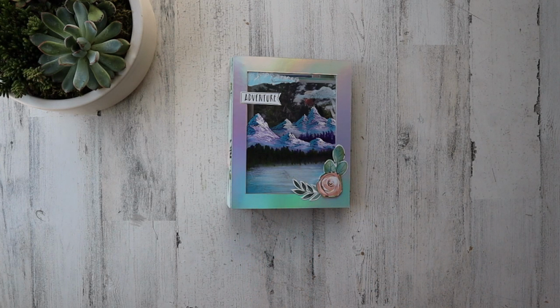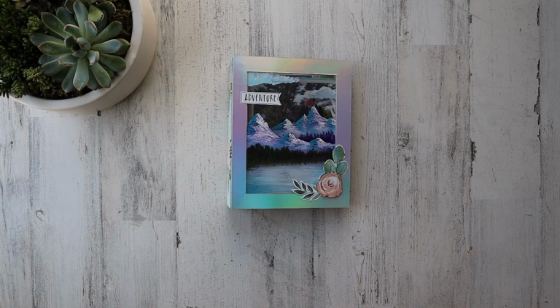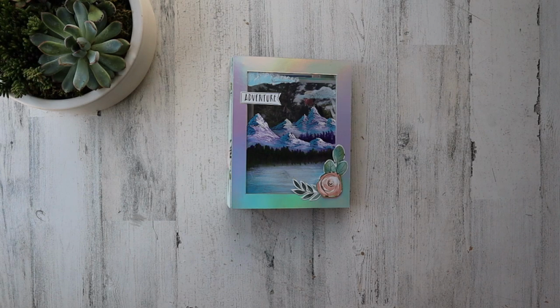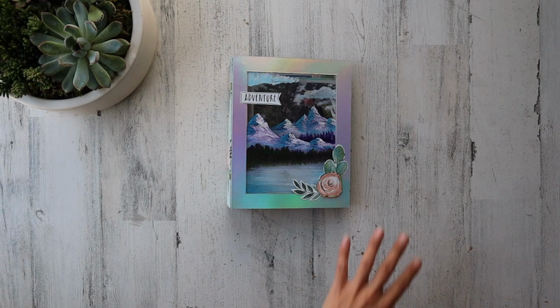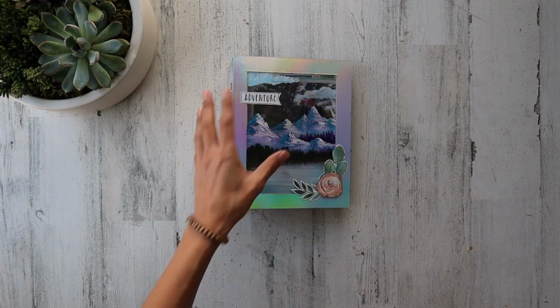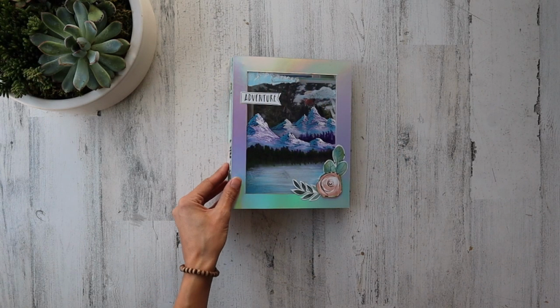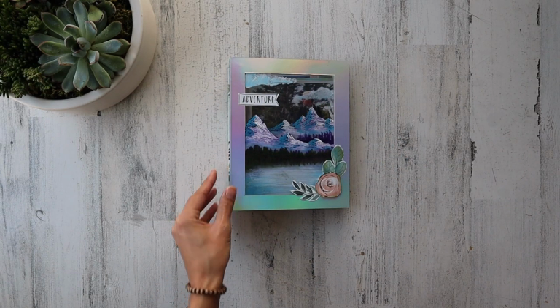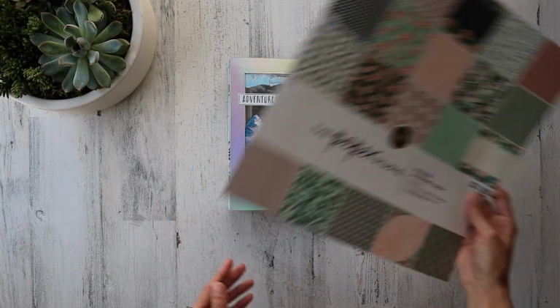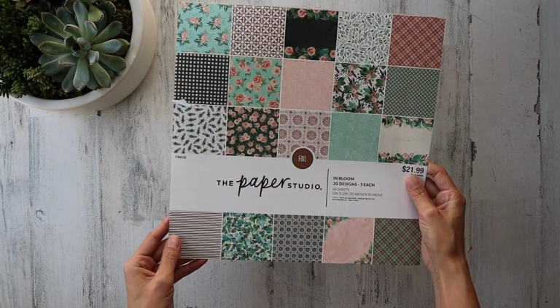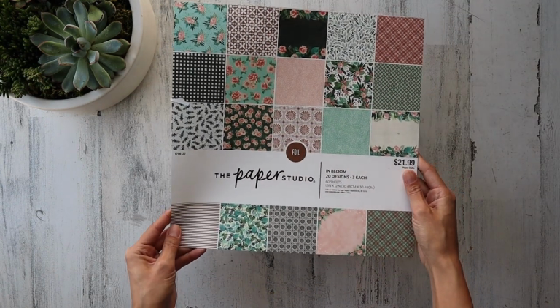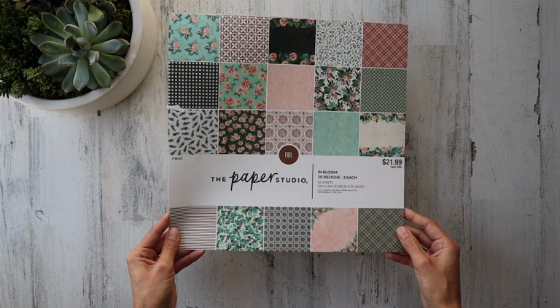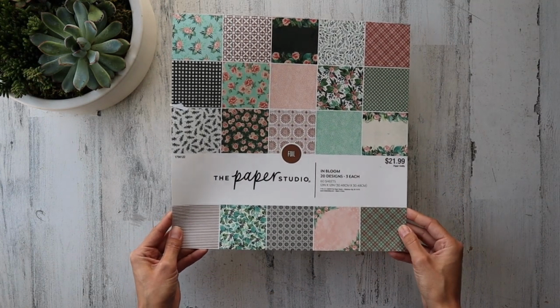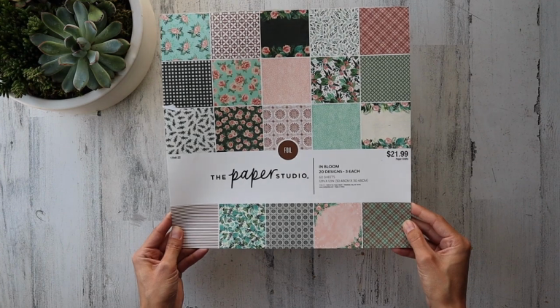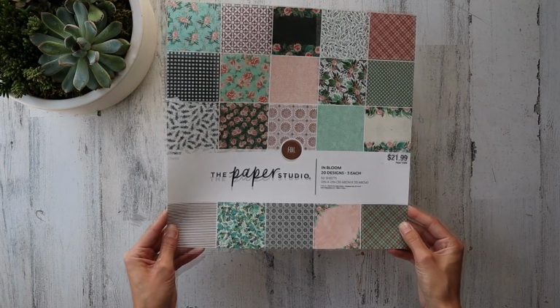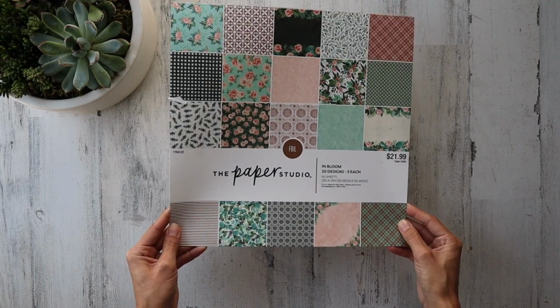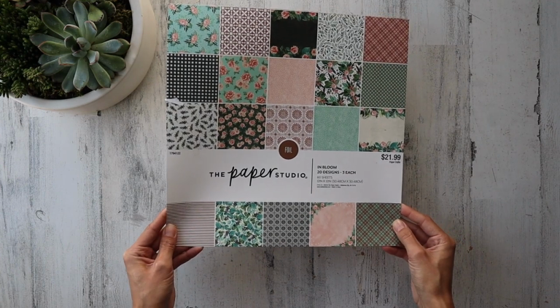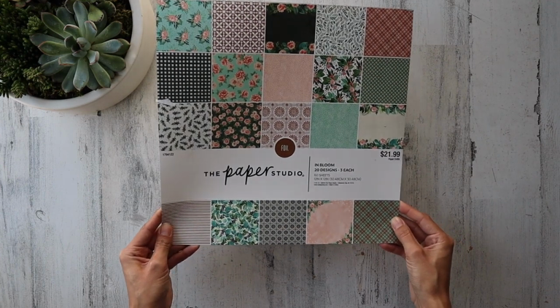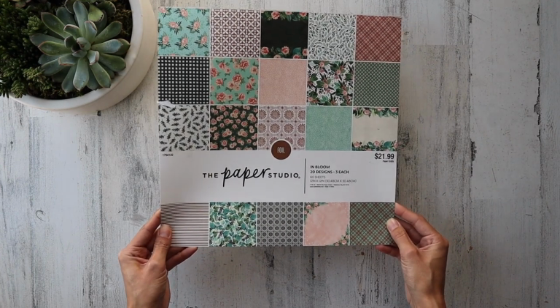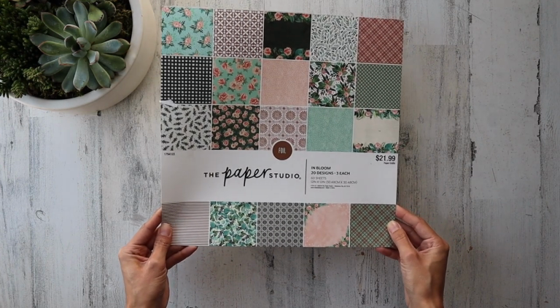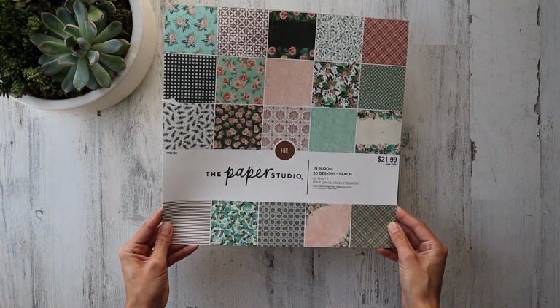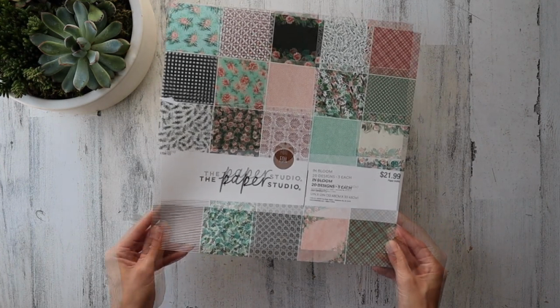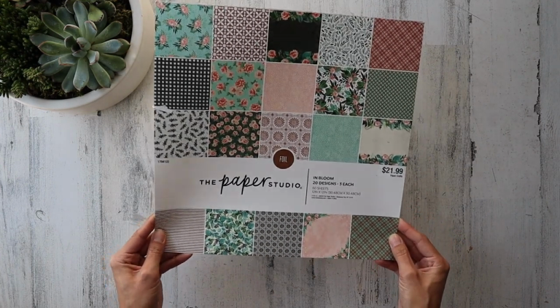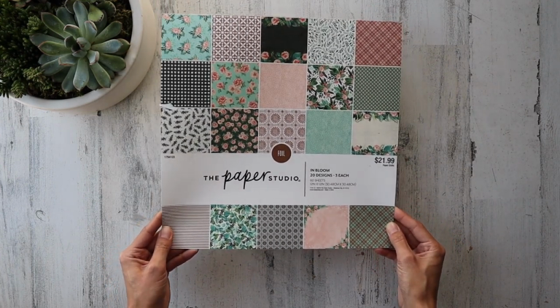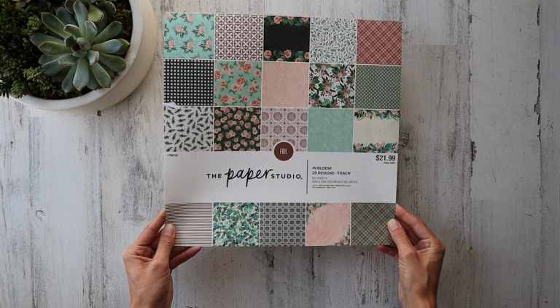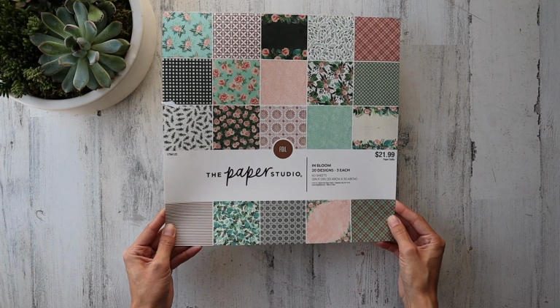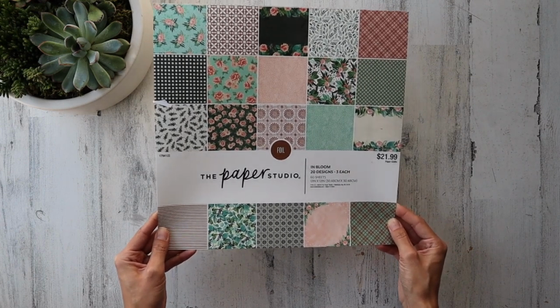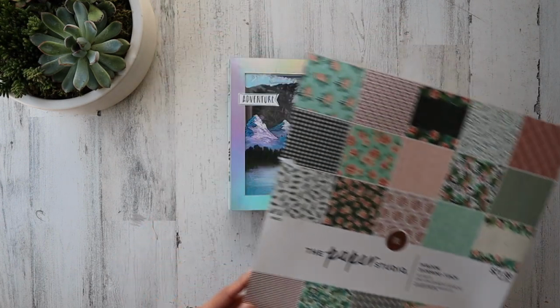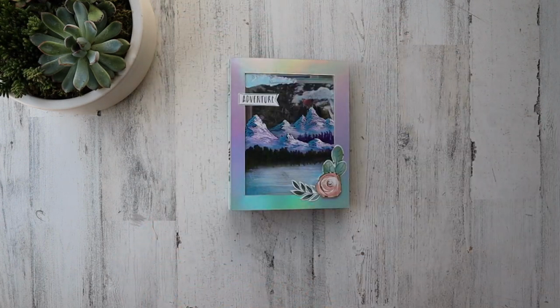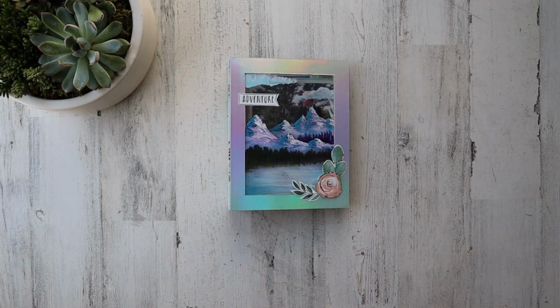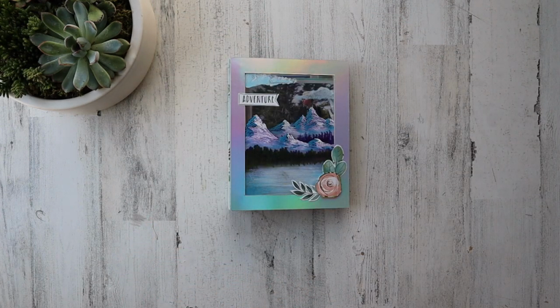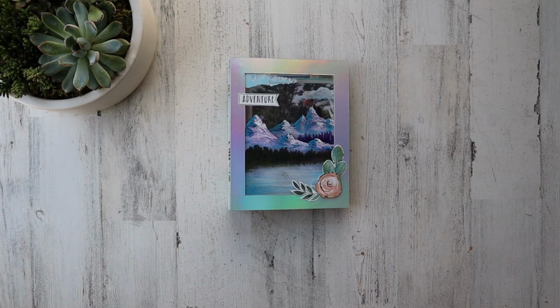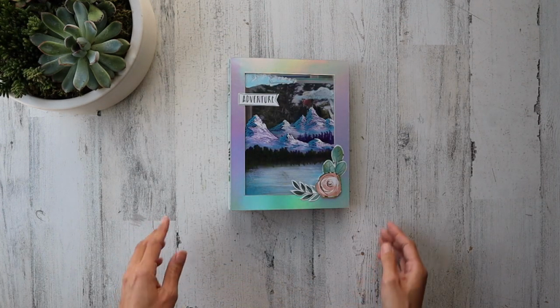The paper line that I used for this complete acetate book, with the exception of a couple details, were thanks to the Paper Studio In Bloom Designs — fantastic paper from Hobby Lobby. I did use my 40% off coupon for that.